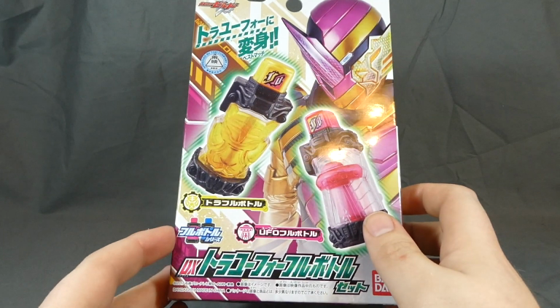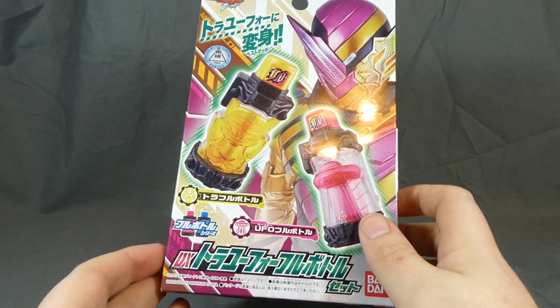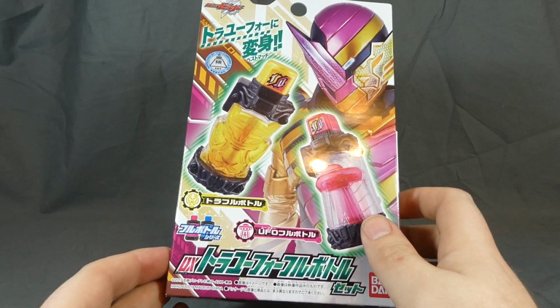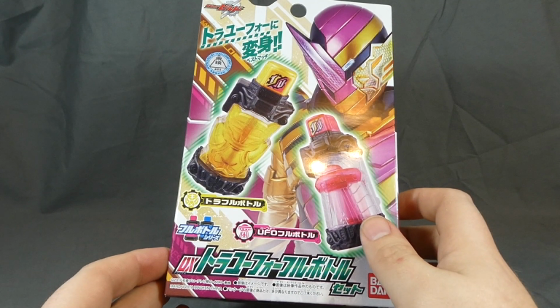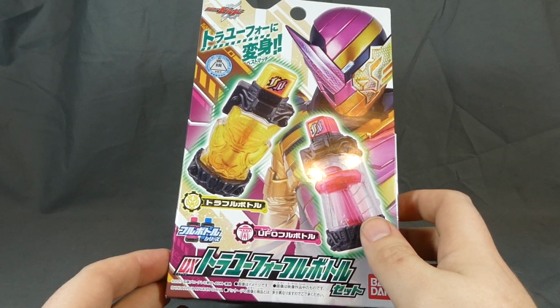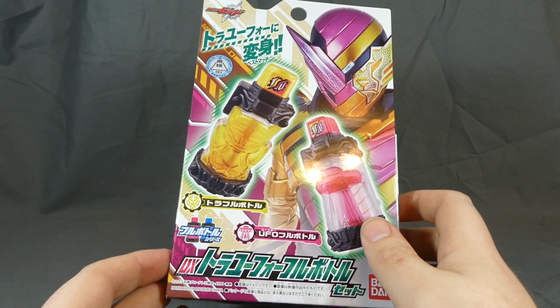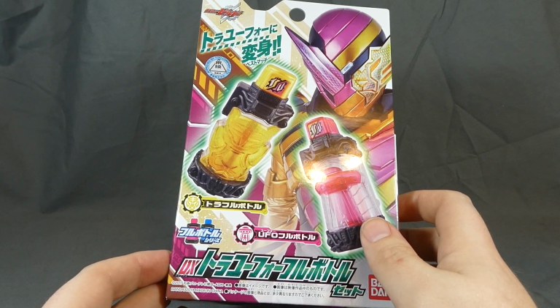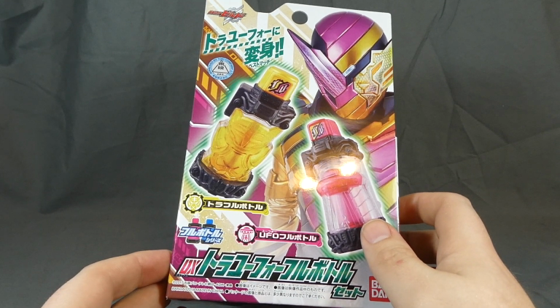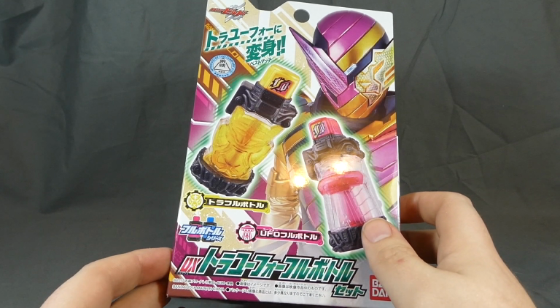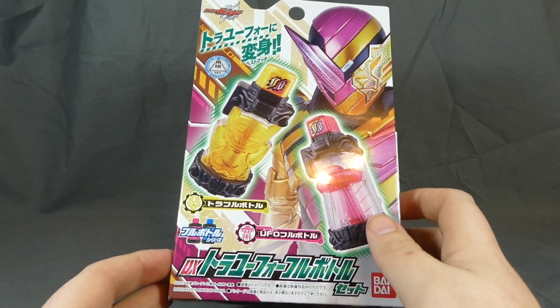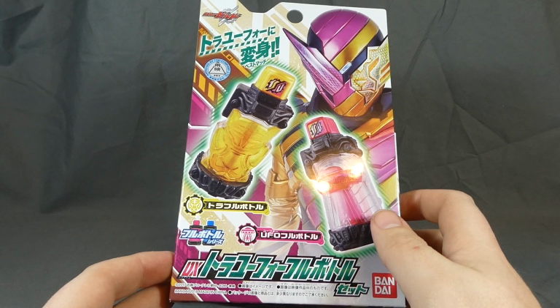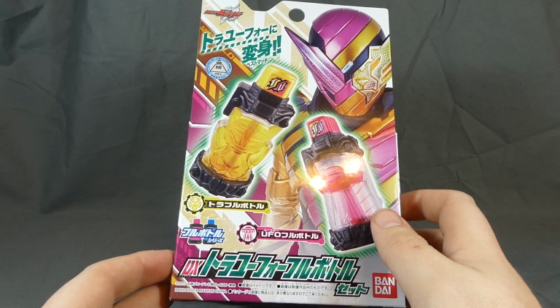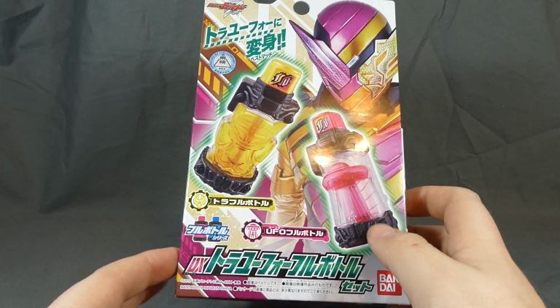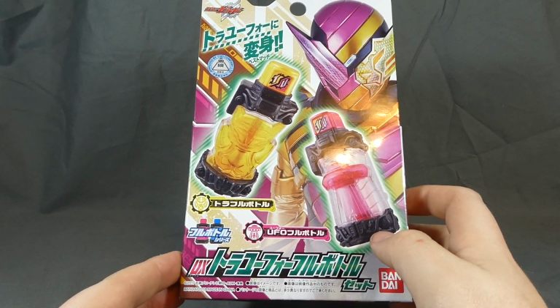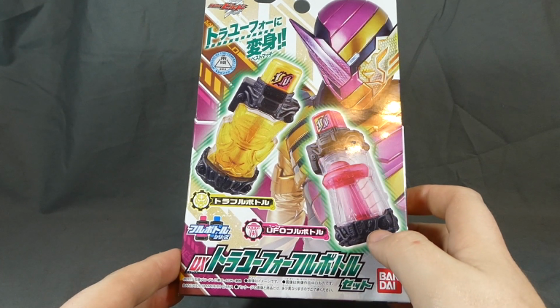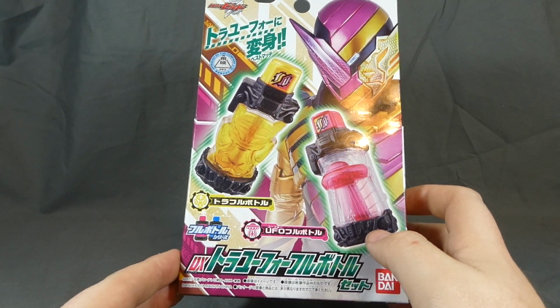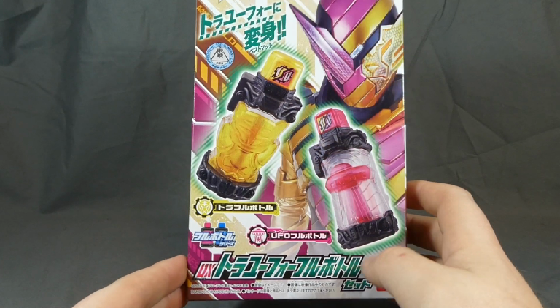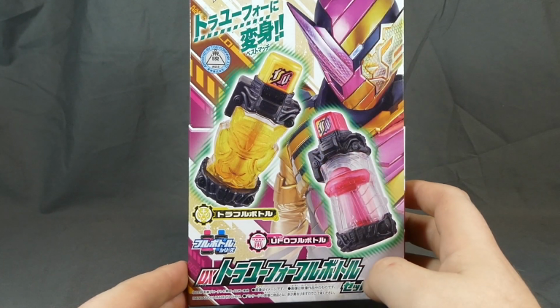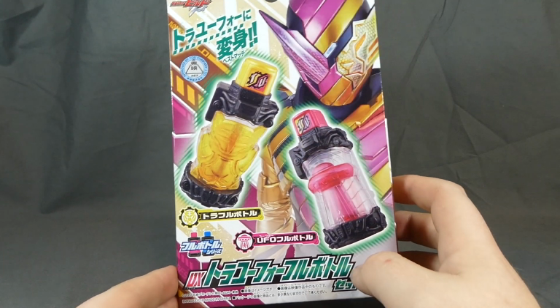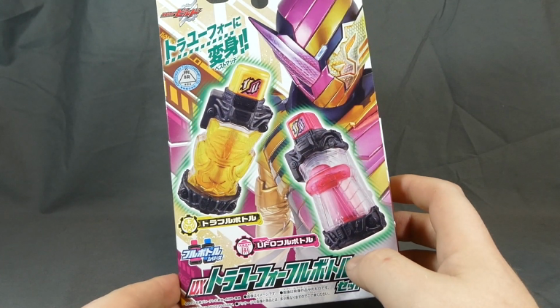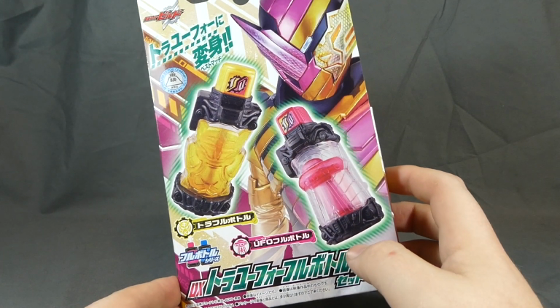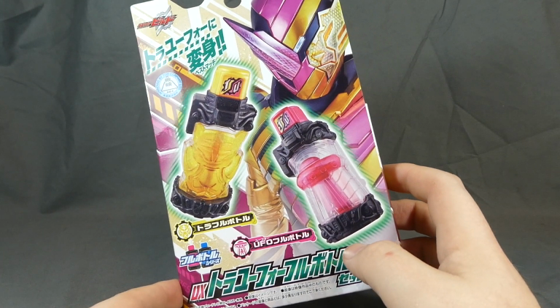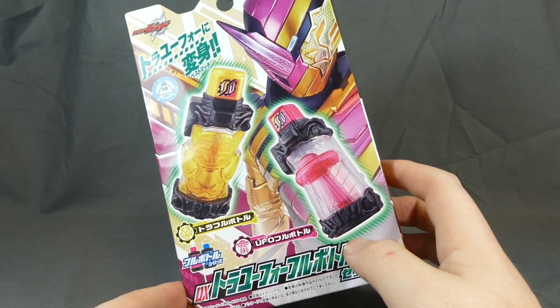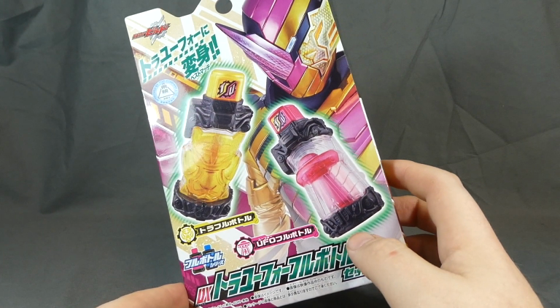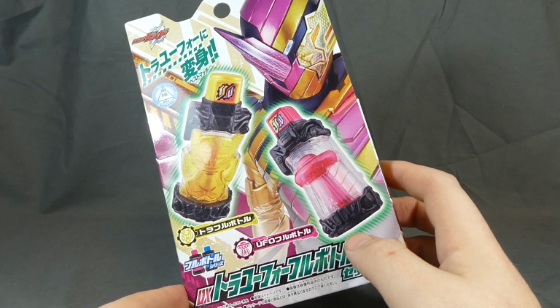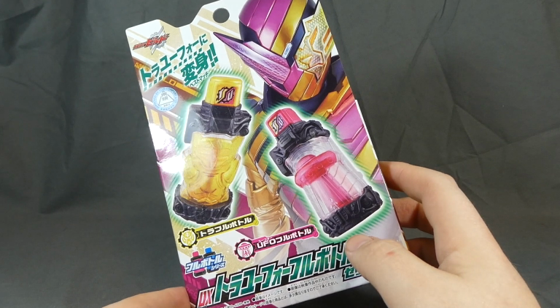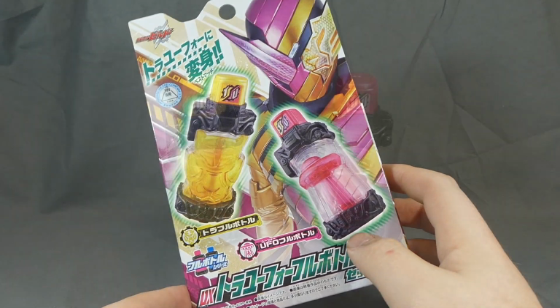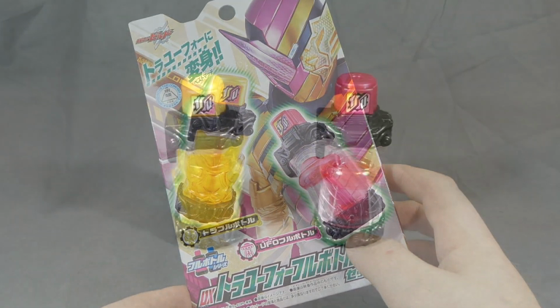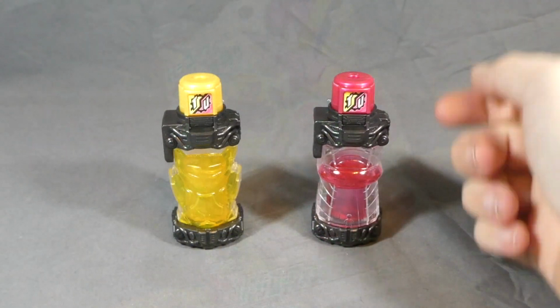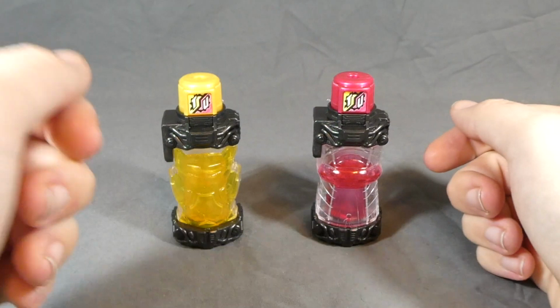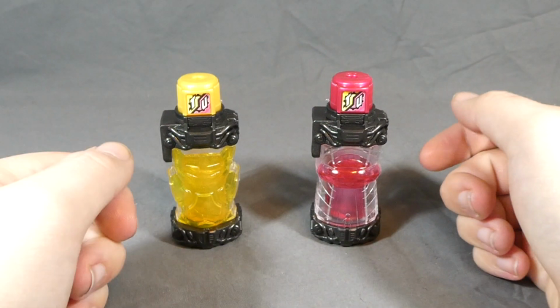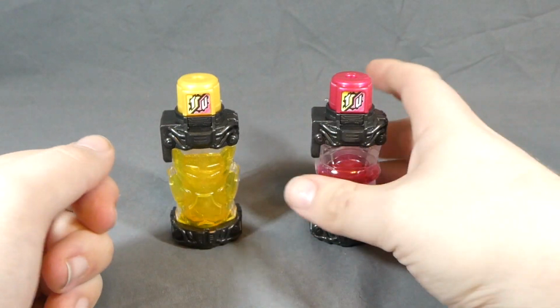This was released in March 2018 for the usual full bottle price of 900 yen or so, give or take, depending on when and where you picked it up. So without further ado, let's go ahead and get this open and take a look. And here they are.